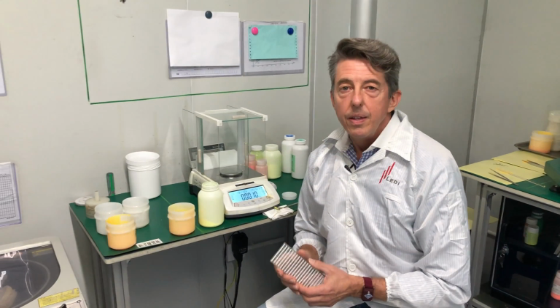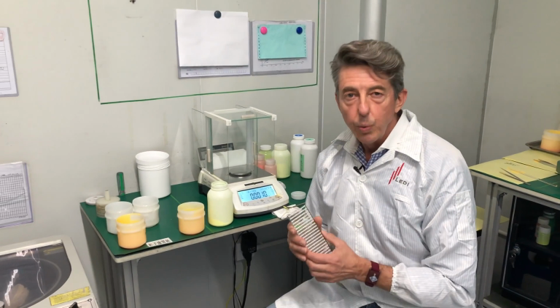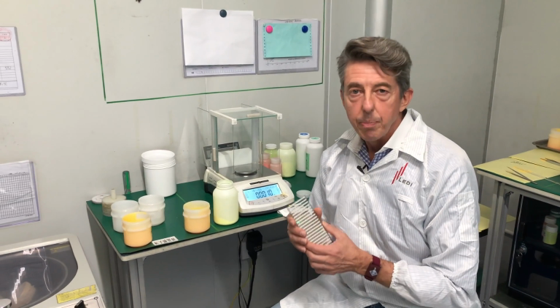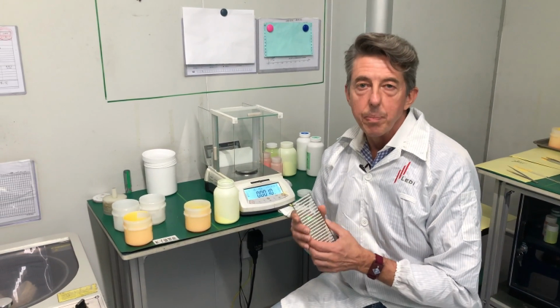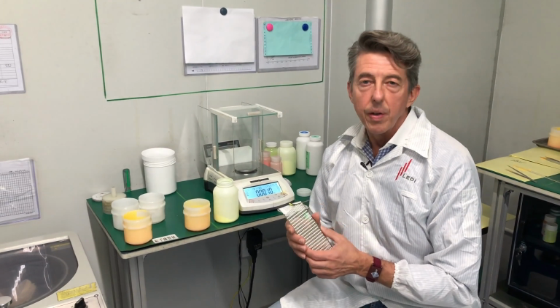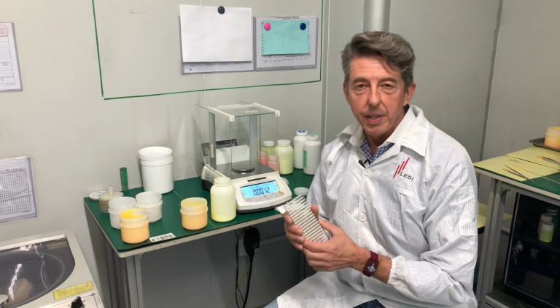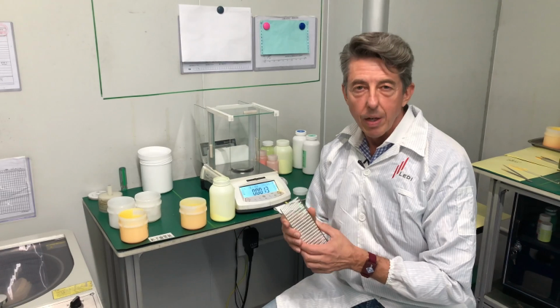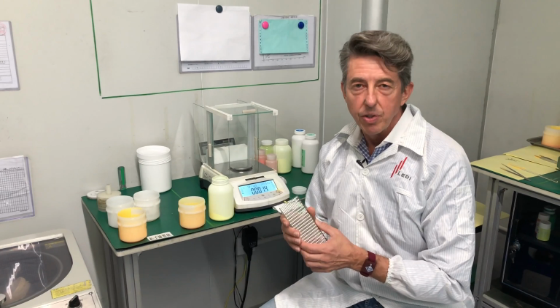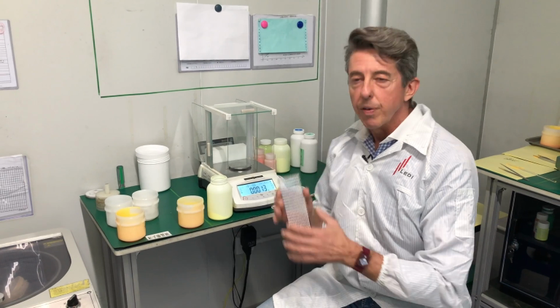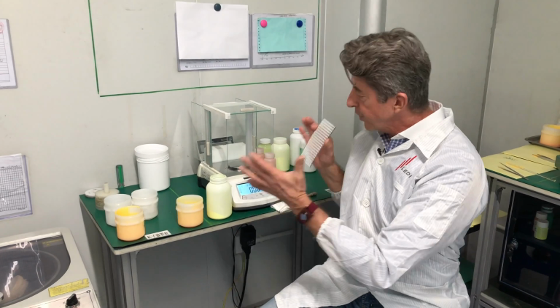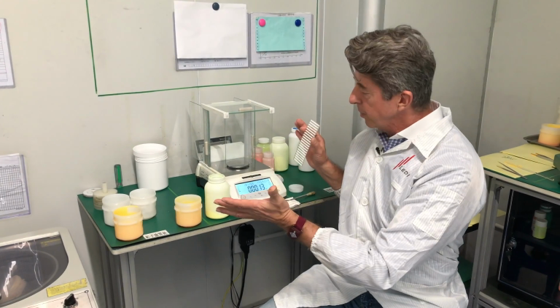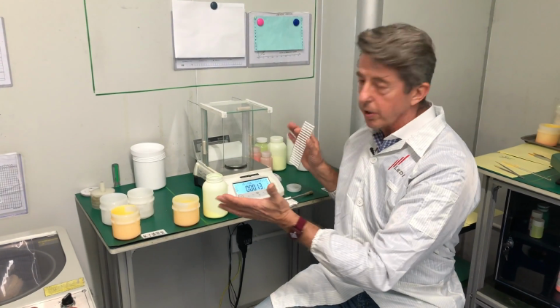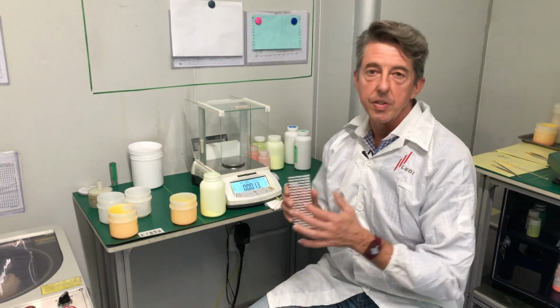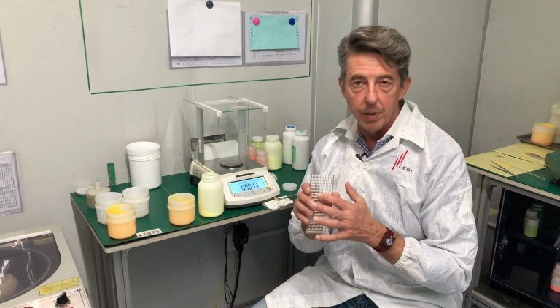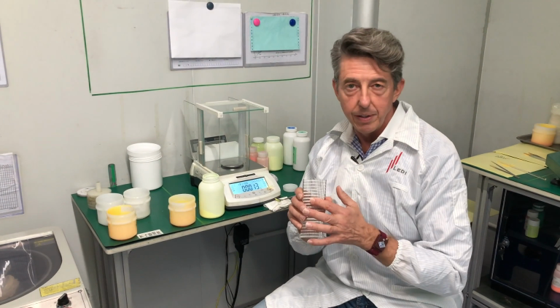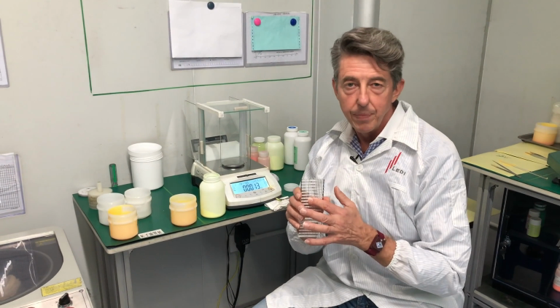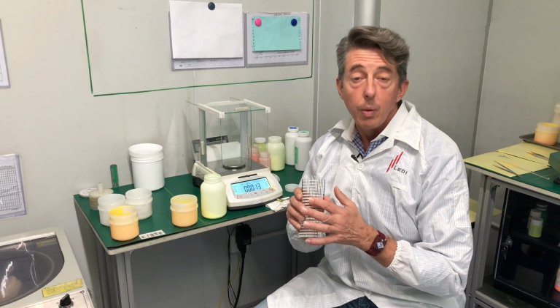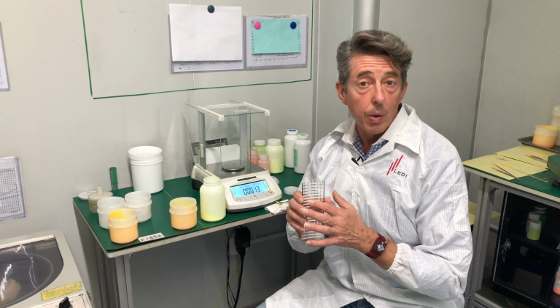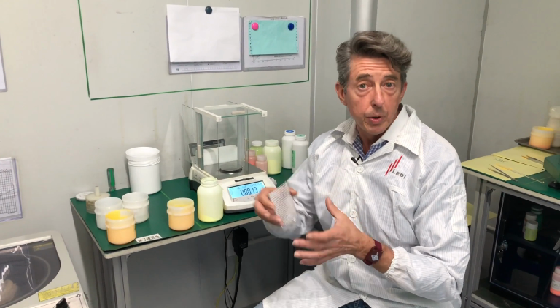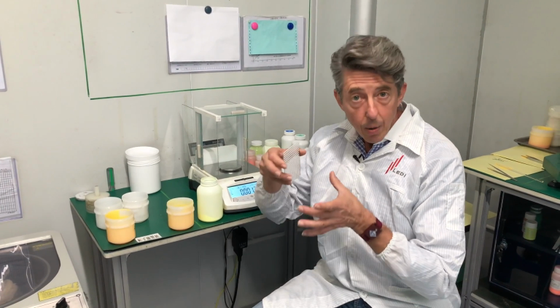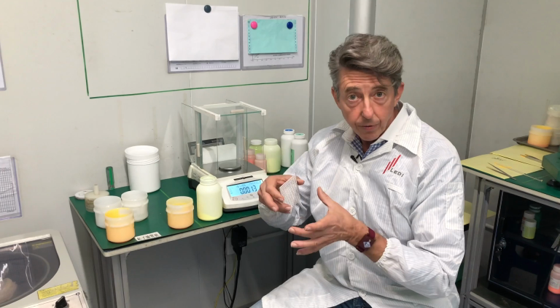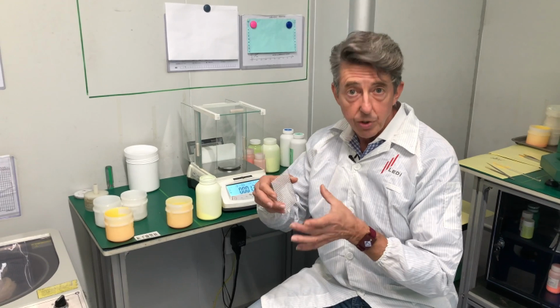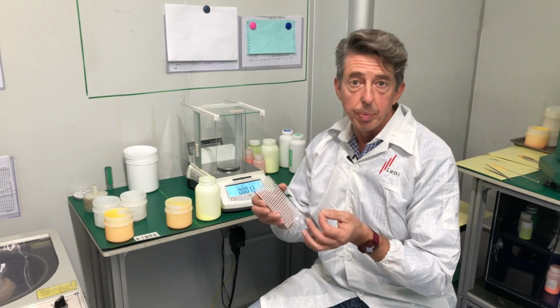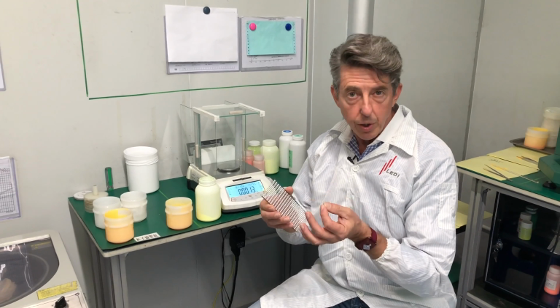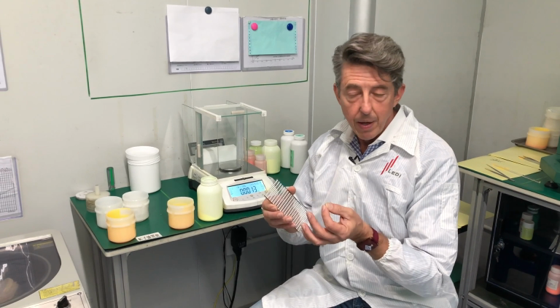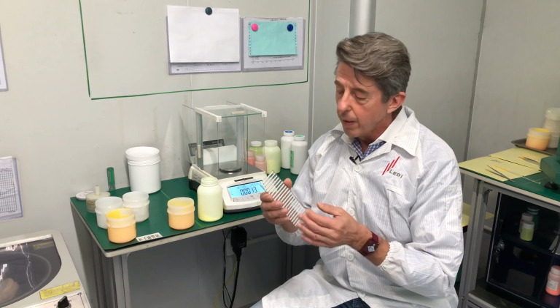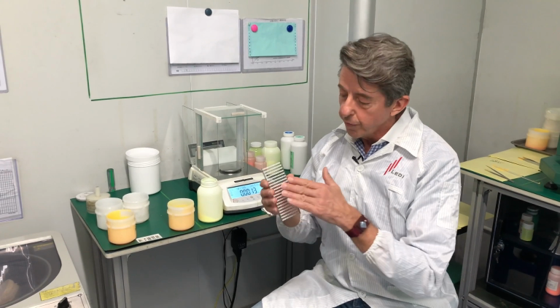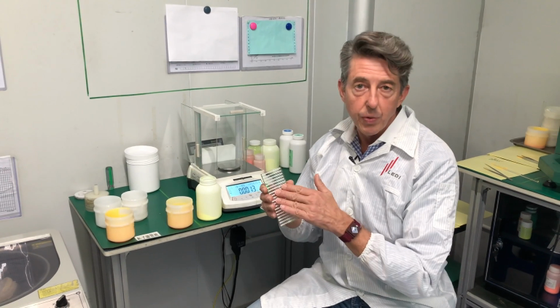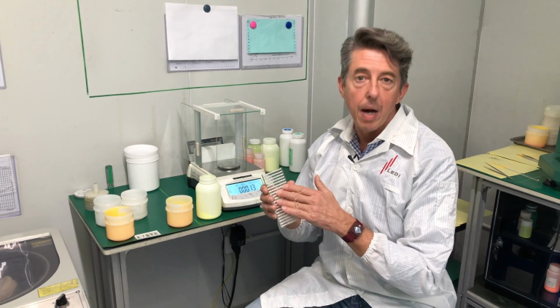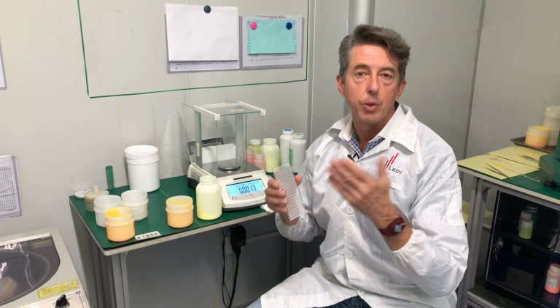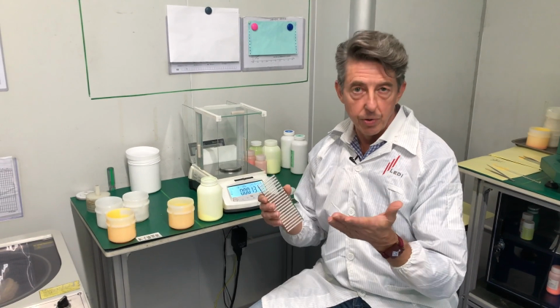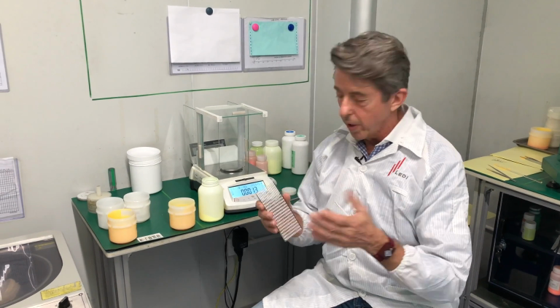This is a really important part of the LED process. This is where the phosphor is mixed that goes on top of the LED. We start with the blue die wafer, which is a blue chip, and then we put phosphor on top. That's what turns it white.